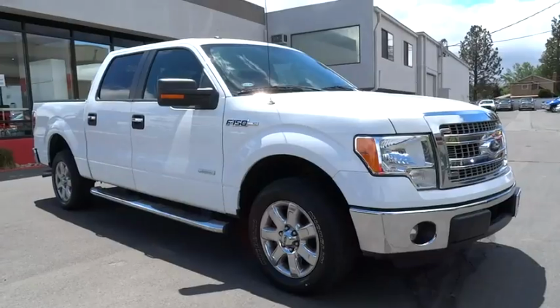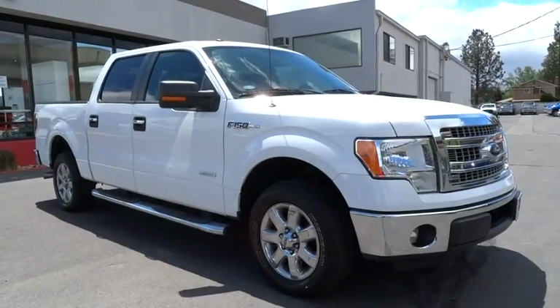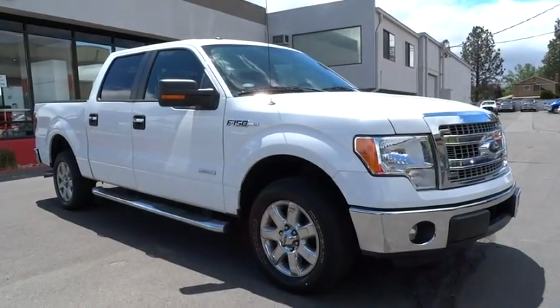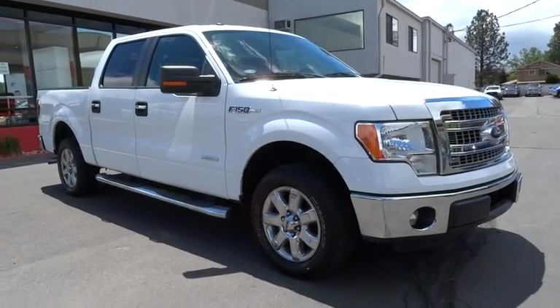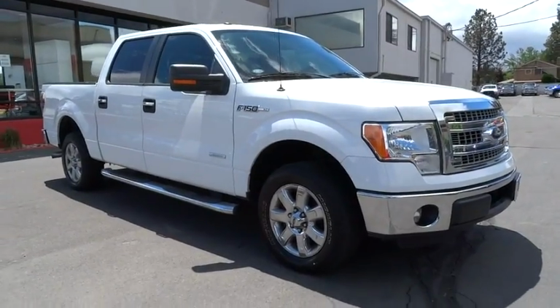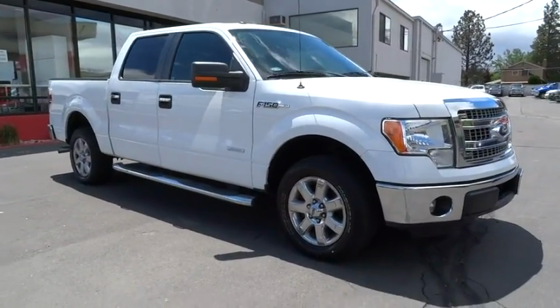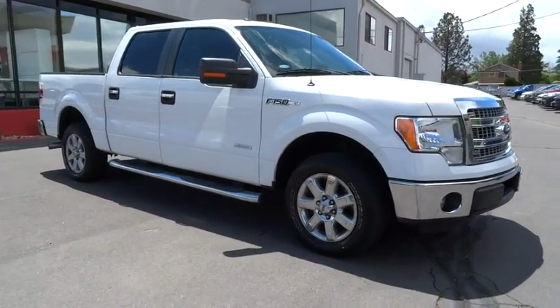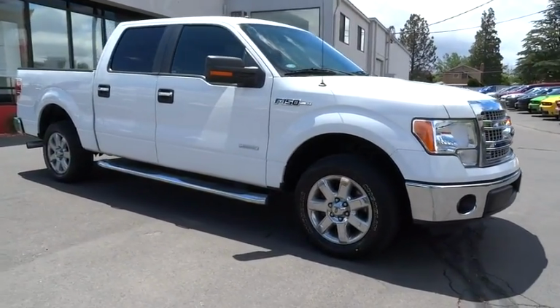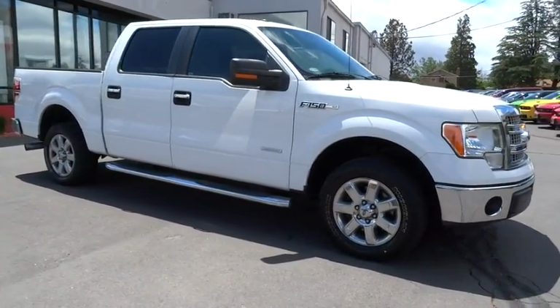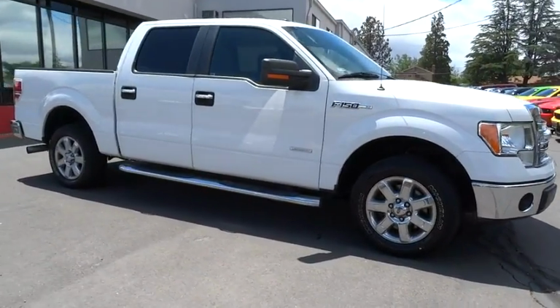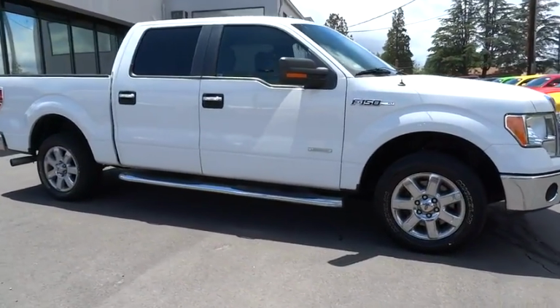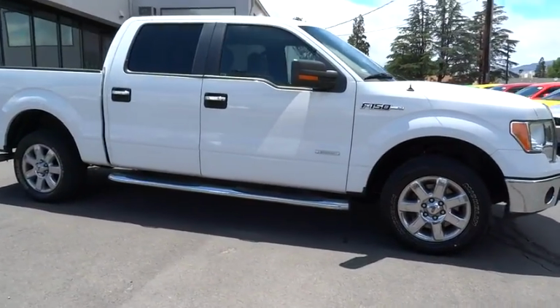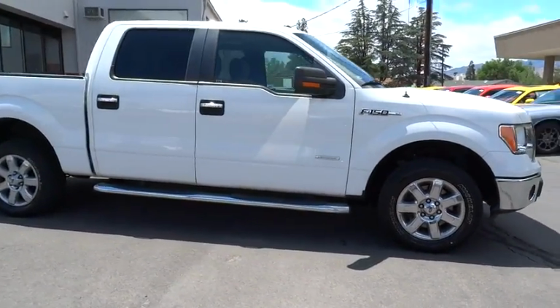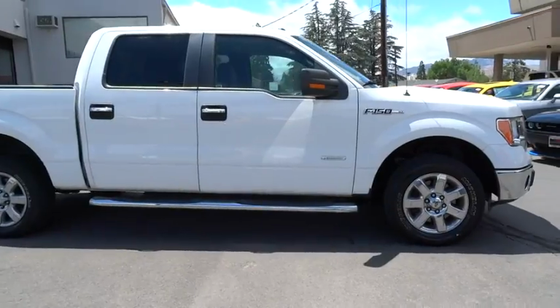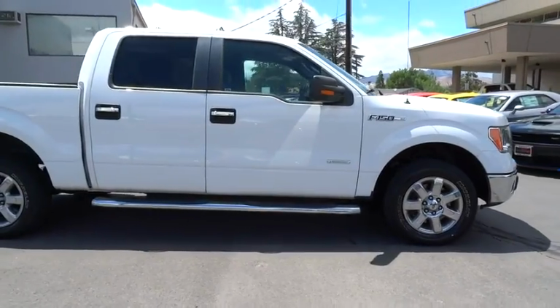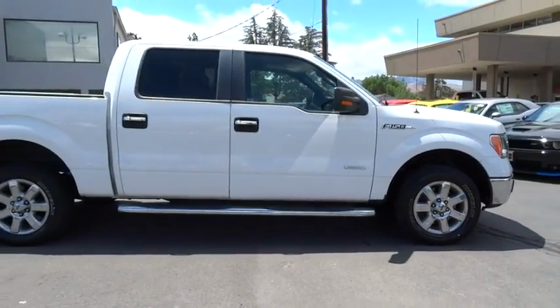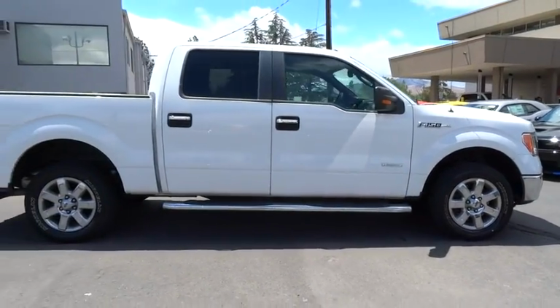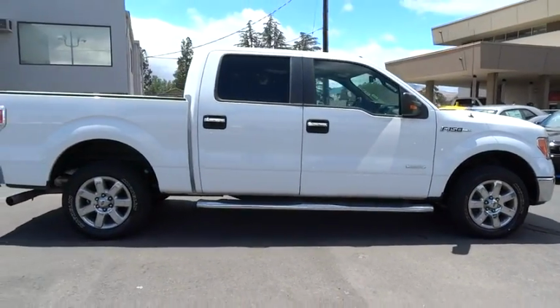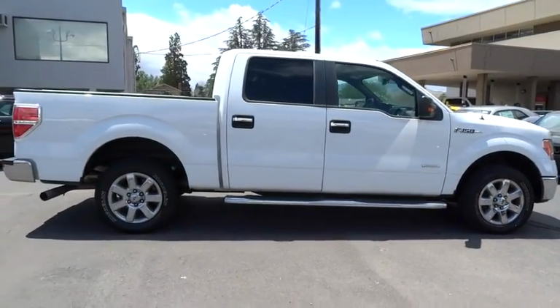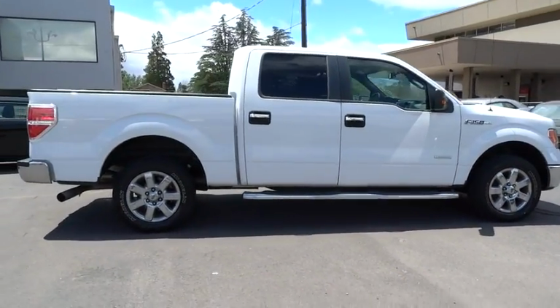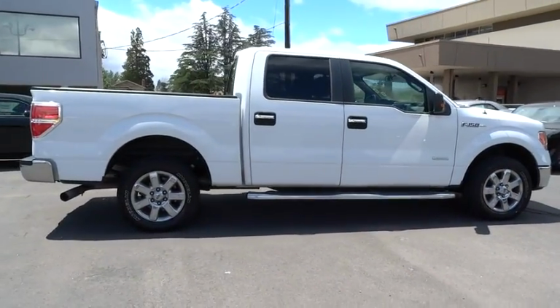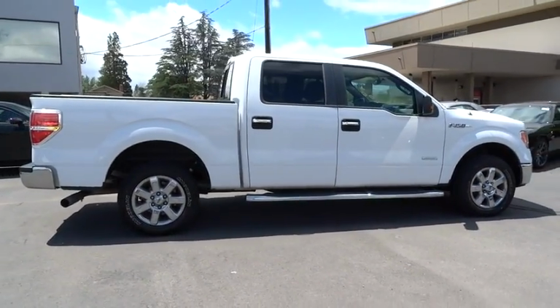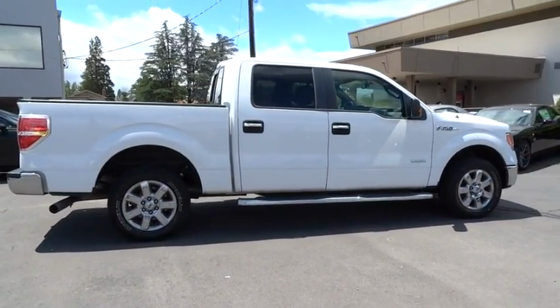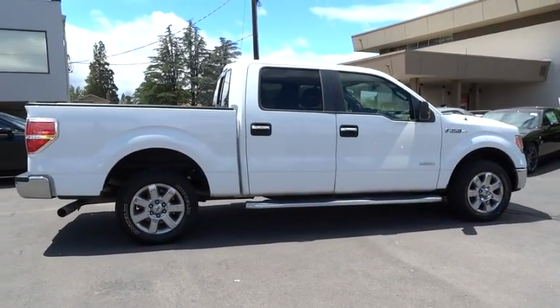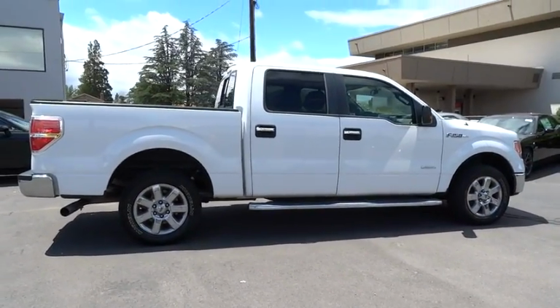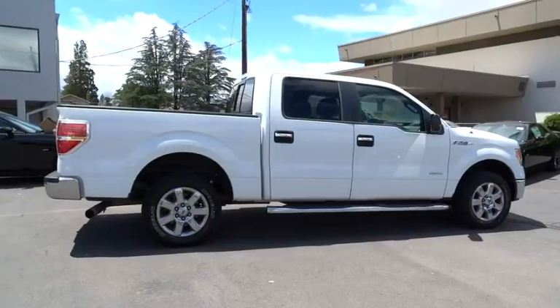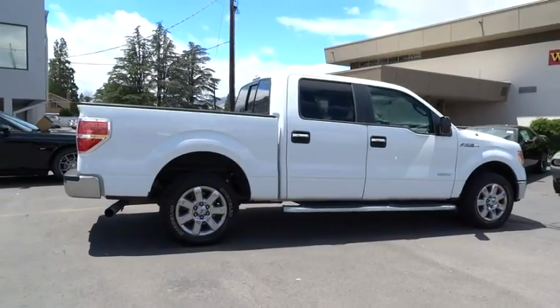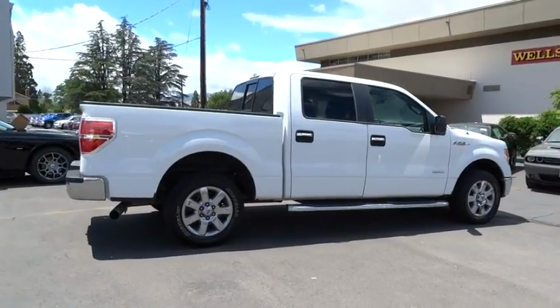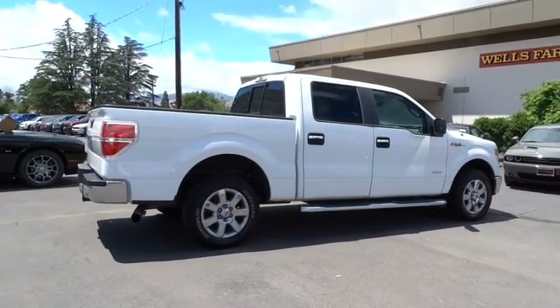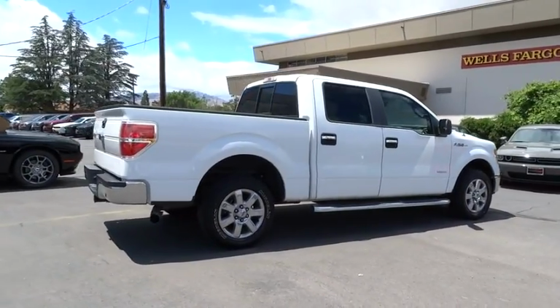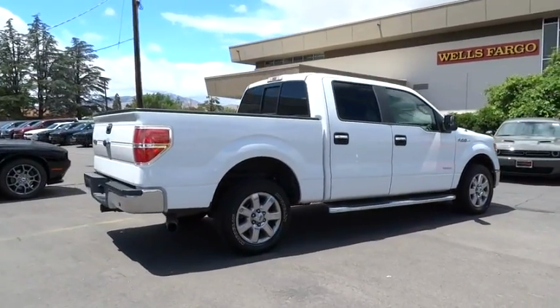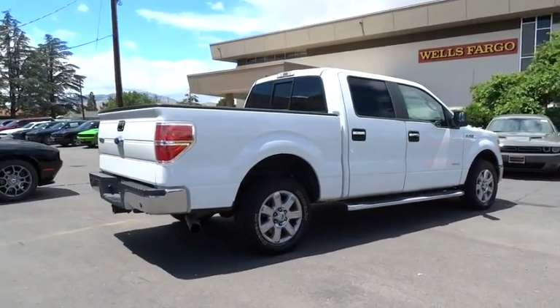2013 Ford F-150. A Ford F-150 knows how to handle any situation. It's built to follow orders. No whining. This vehicle has less than 30,000 miles.